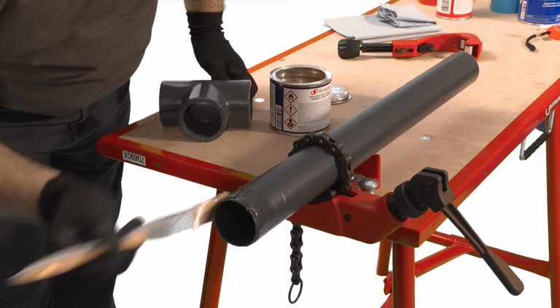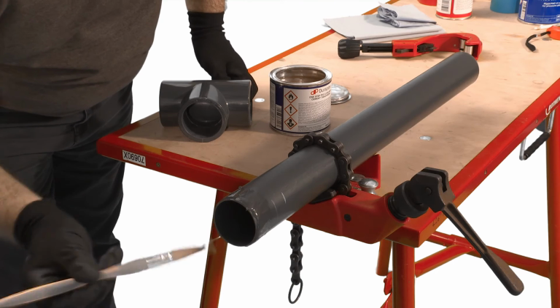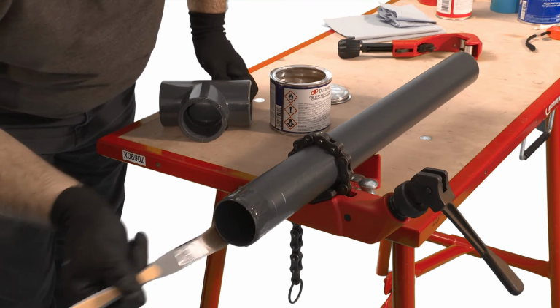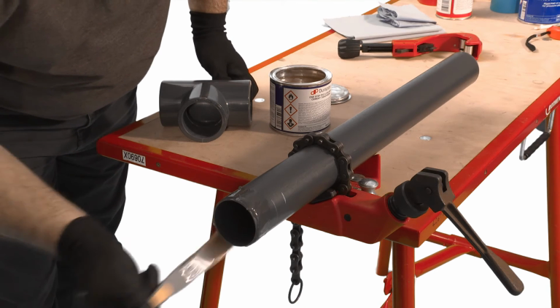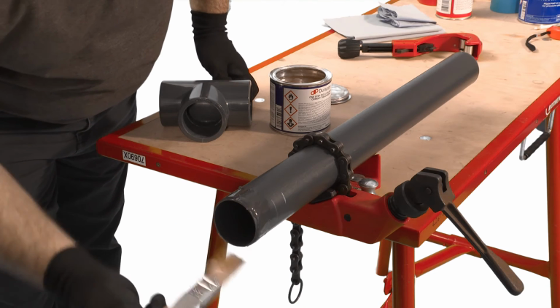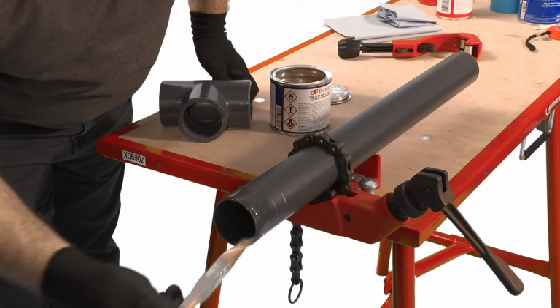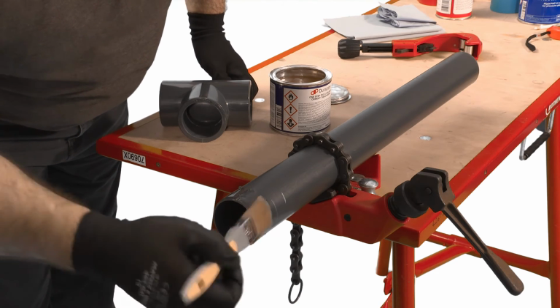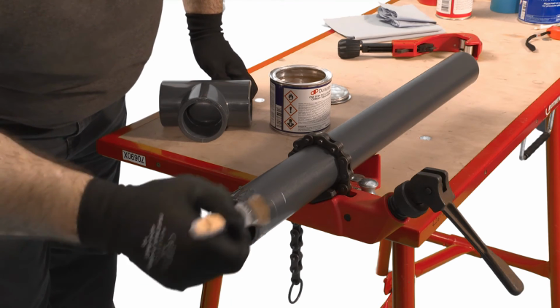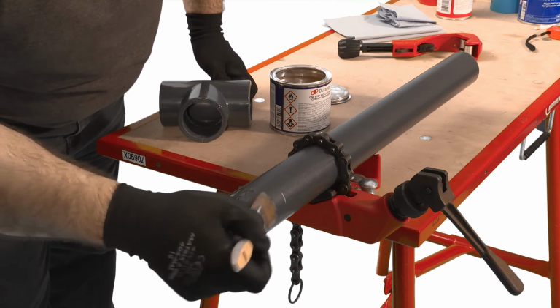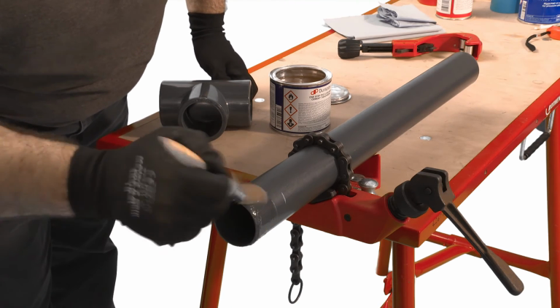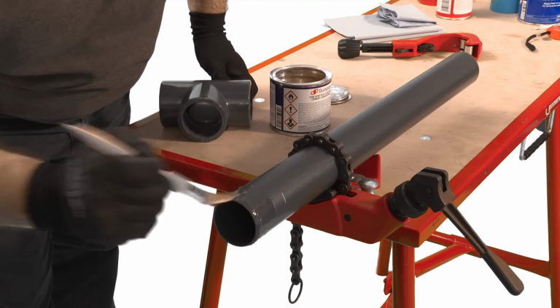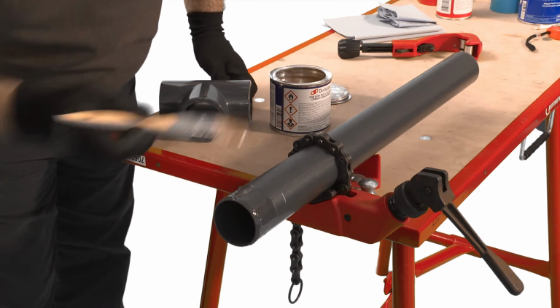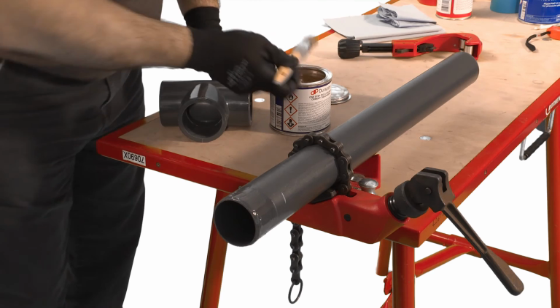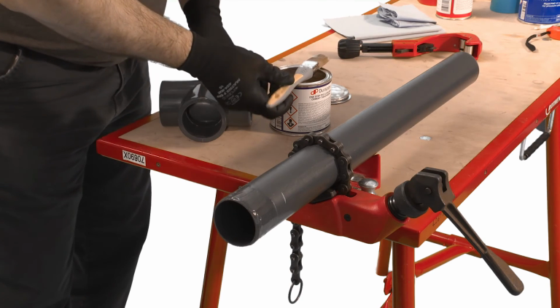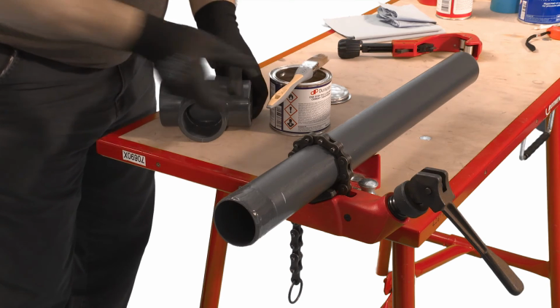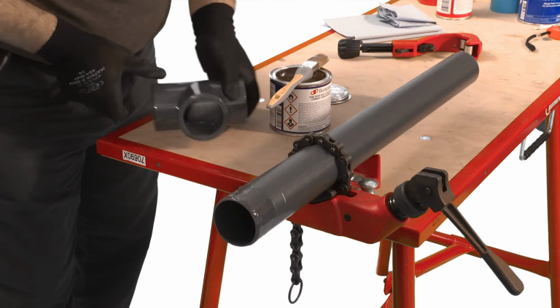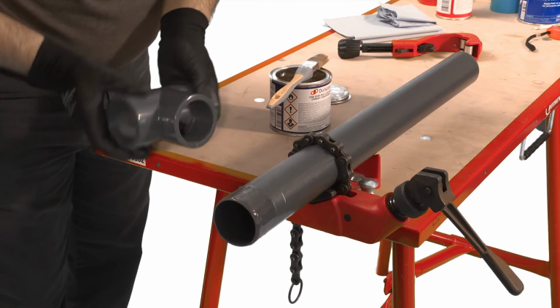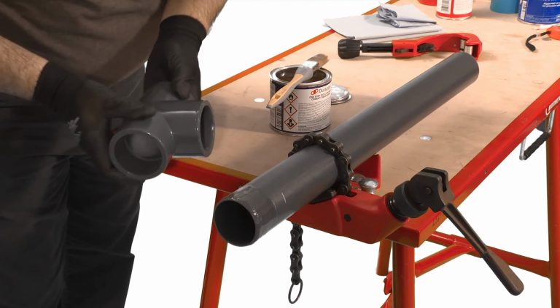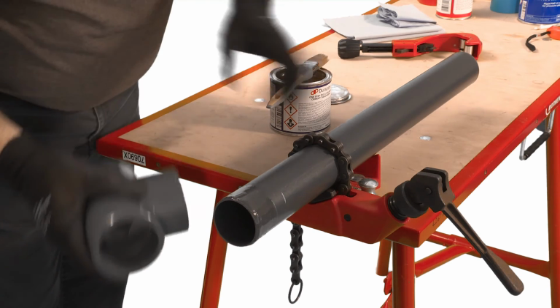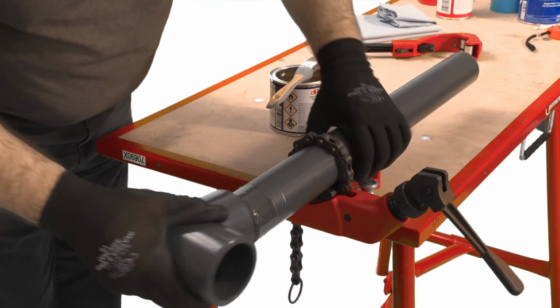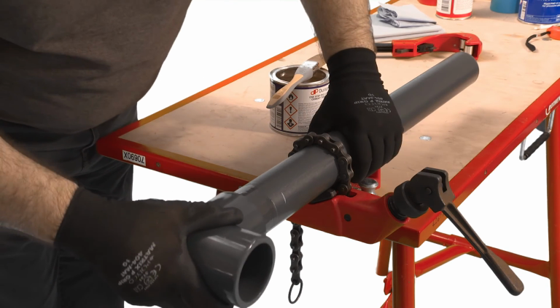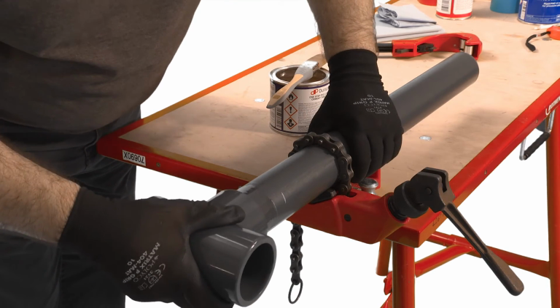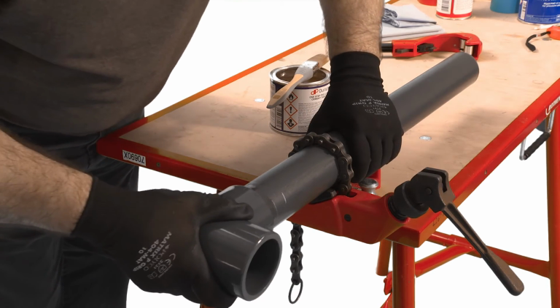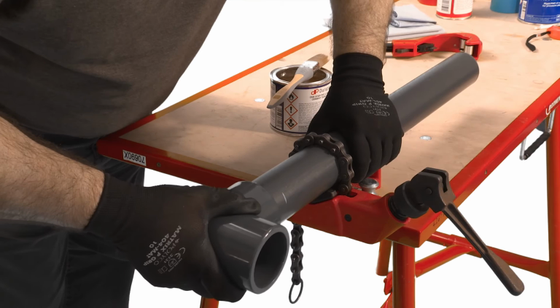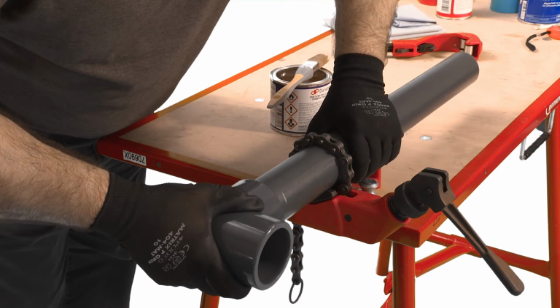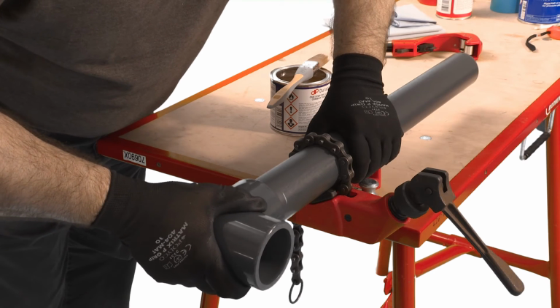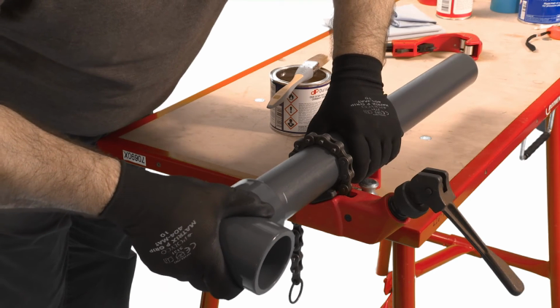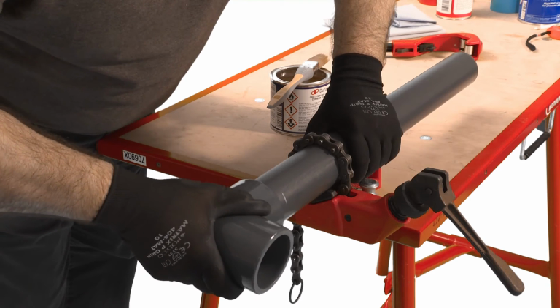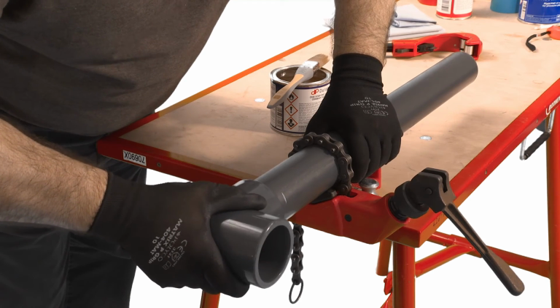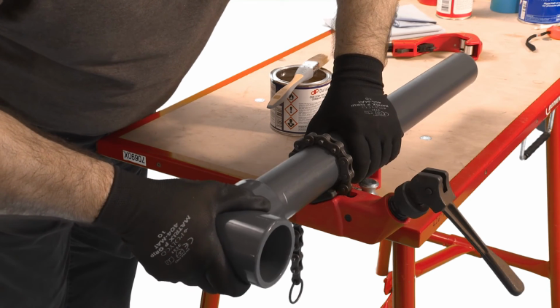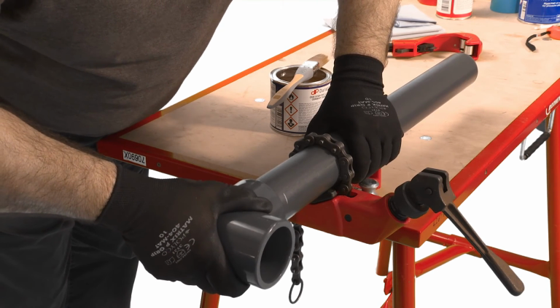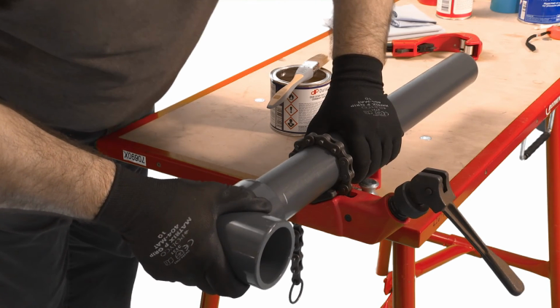Immediately after the application of cement, push the pipe fully home into the fitting and hold for a few seconds. This time will be longer for larger sizes. Do not twist the pipe, but slight adjustment to the orientation of the fitting can be made immediately after insertion.